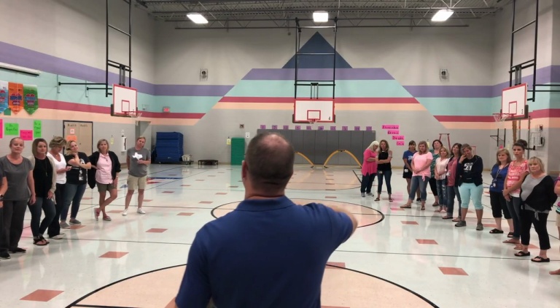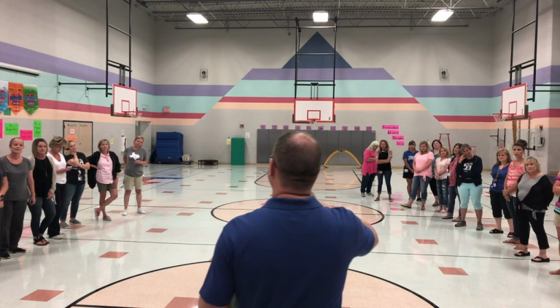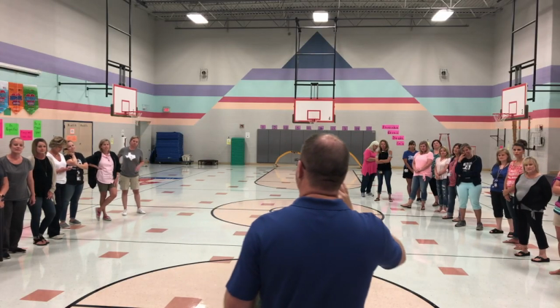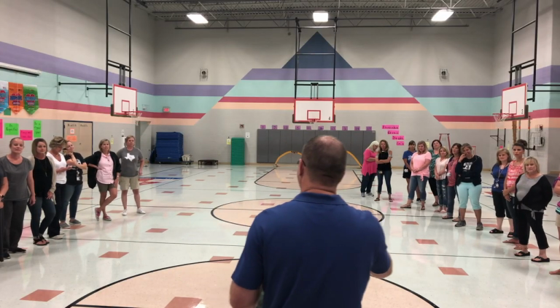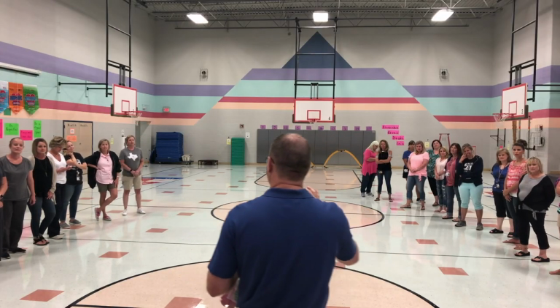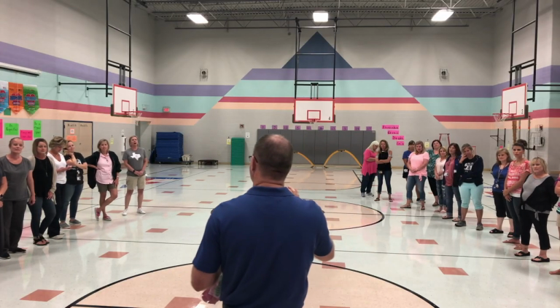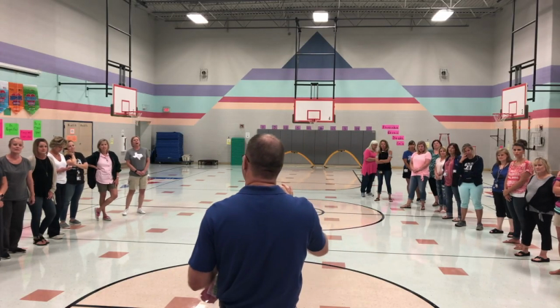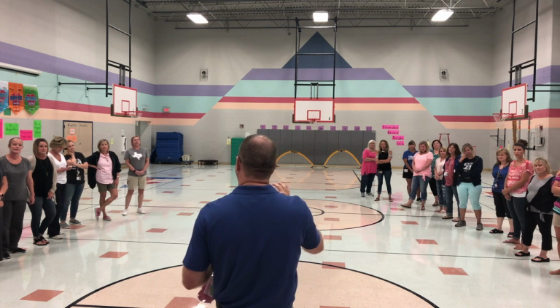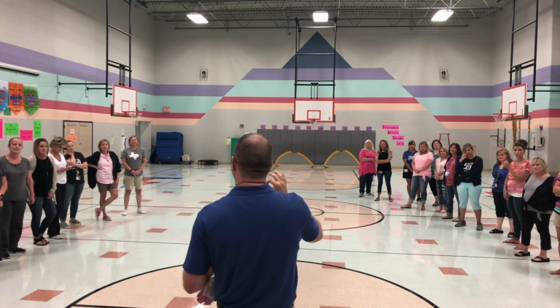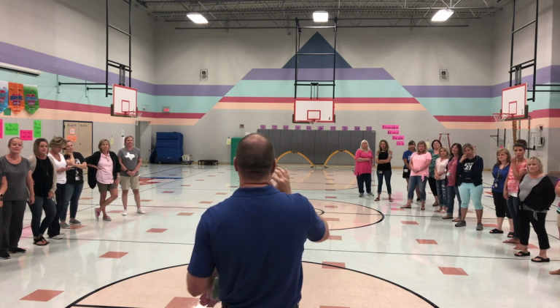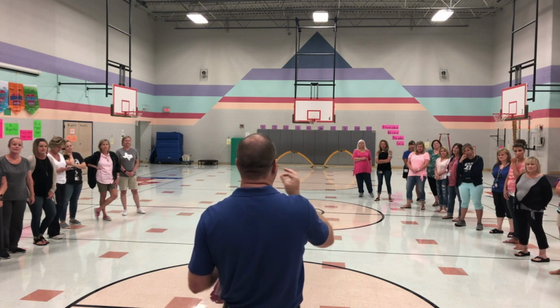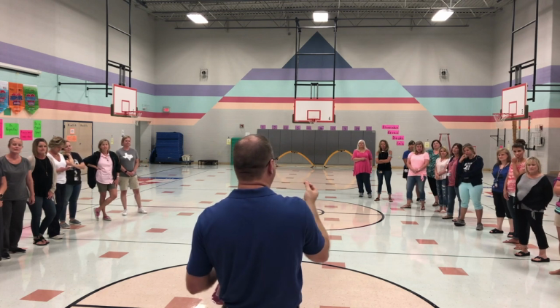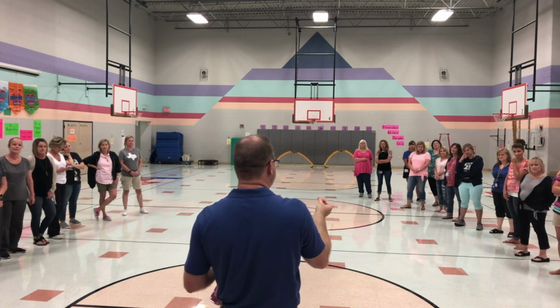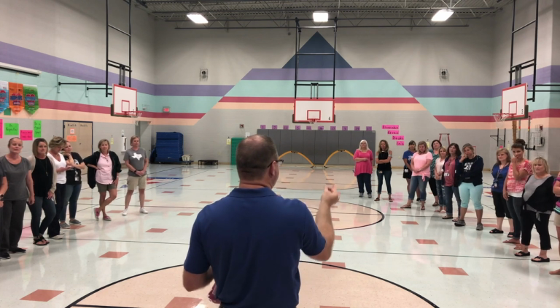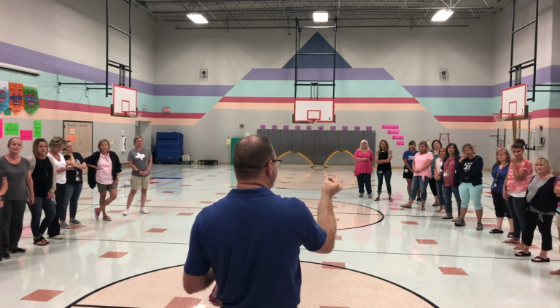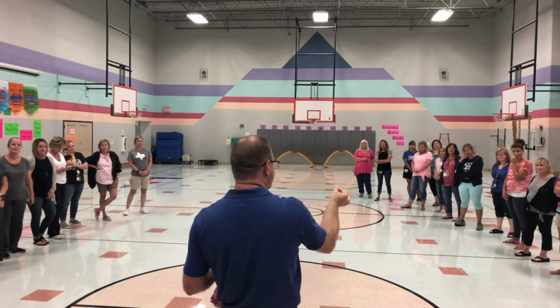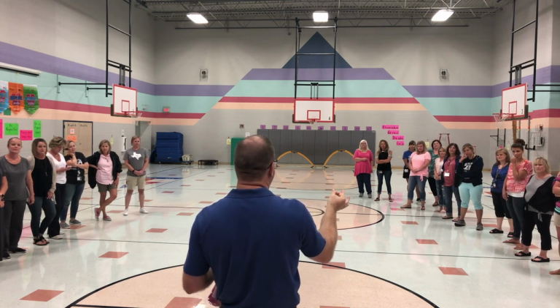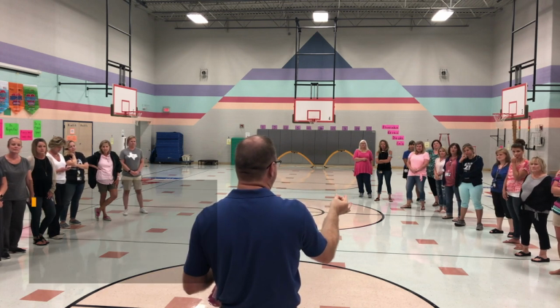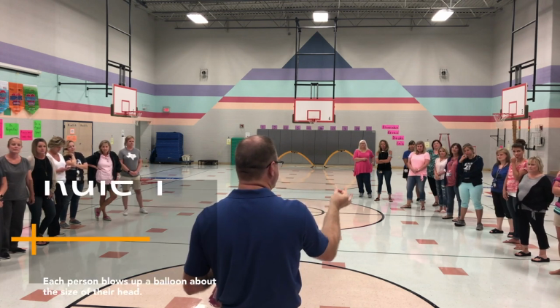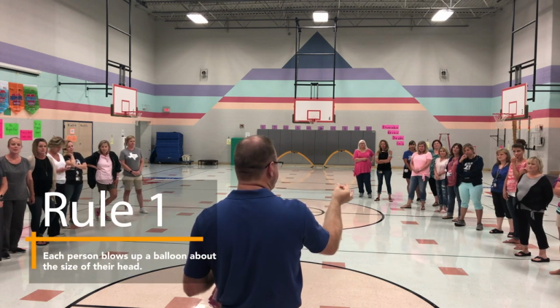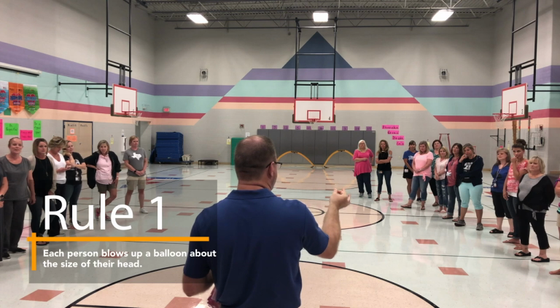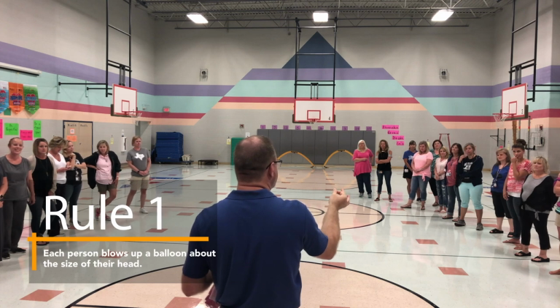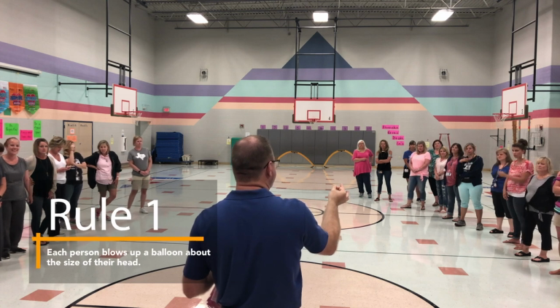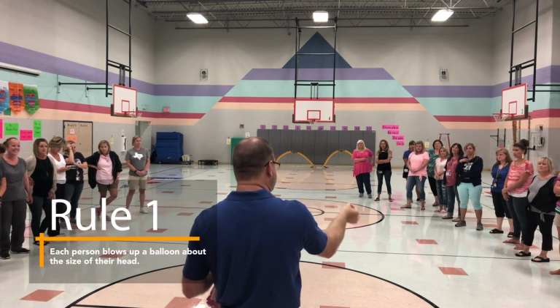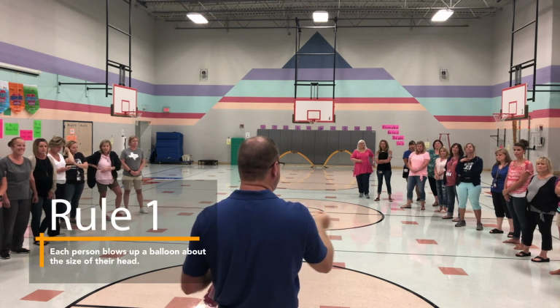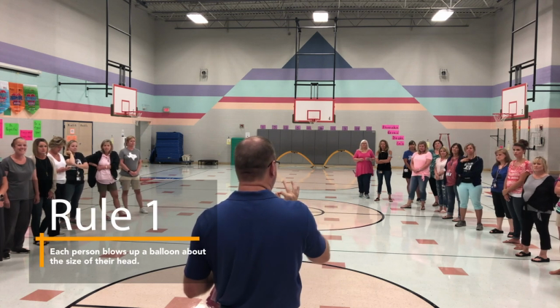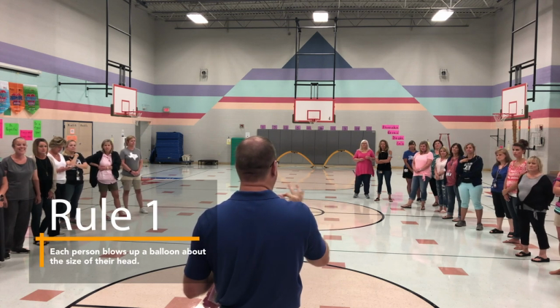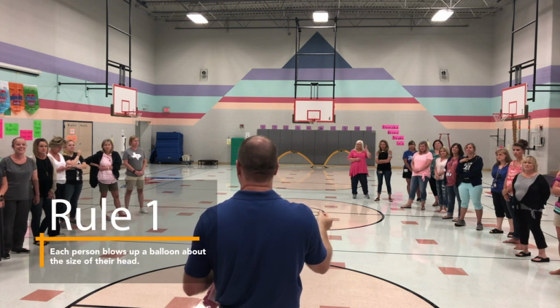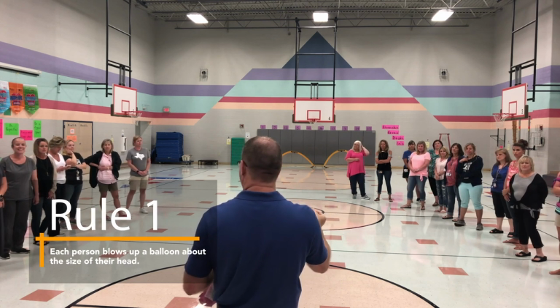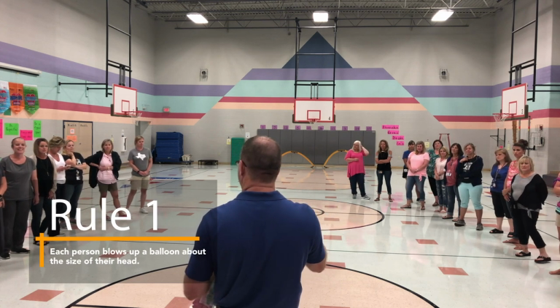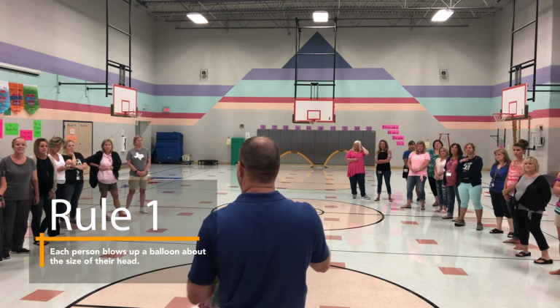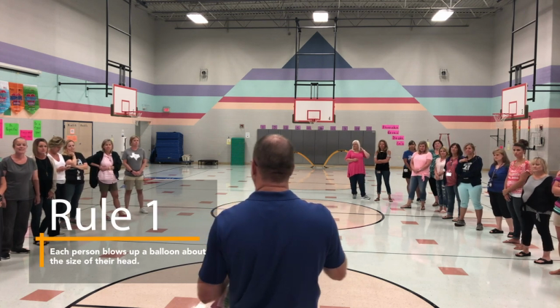You're going to take that balloon and blow it up, probably about the size of your head, but you're going to pinch it off — not tie it off, just pinch it off. So if it leaks air, you can just blow it back up and go from there.